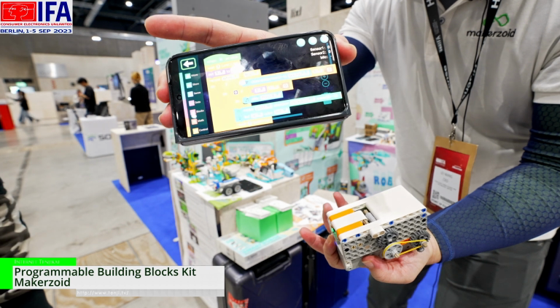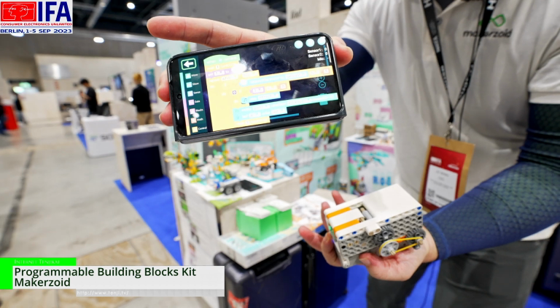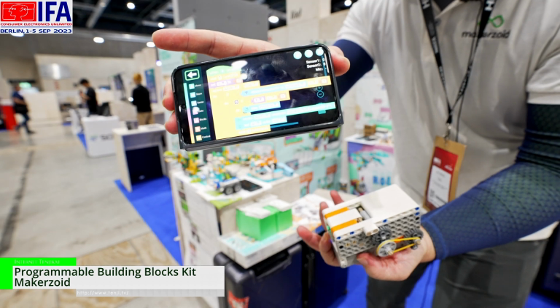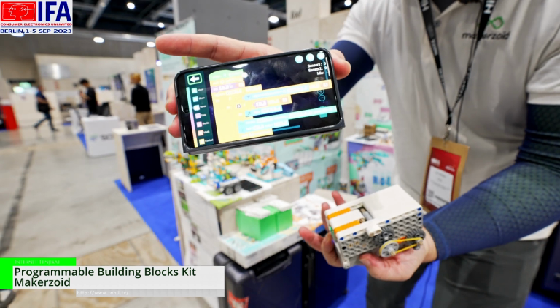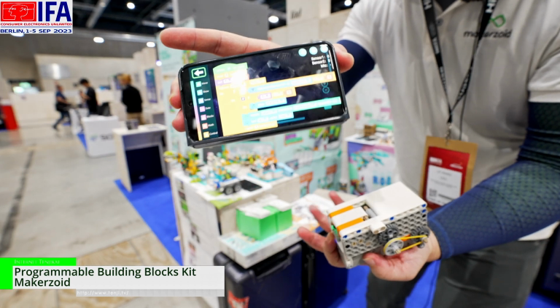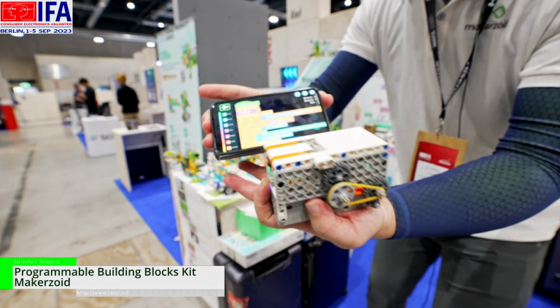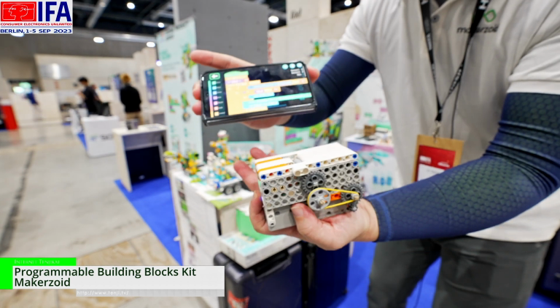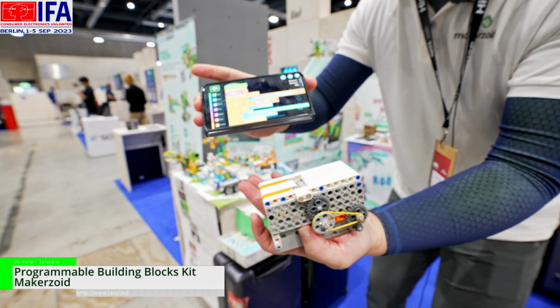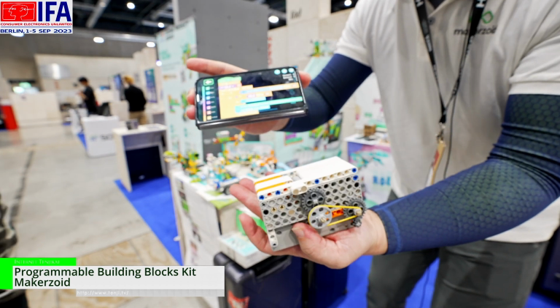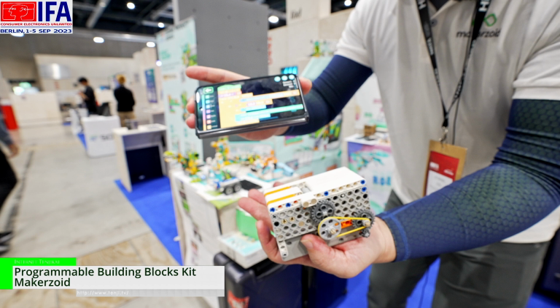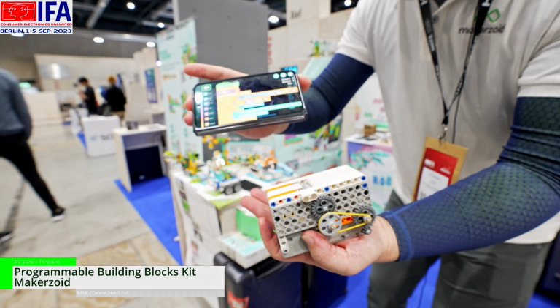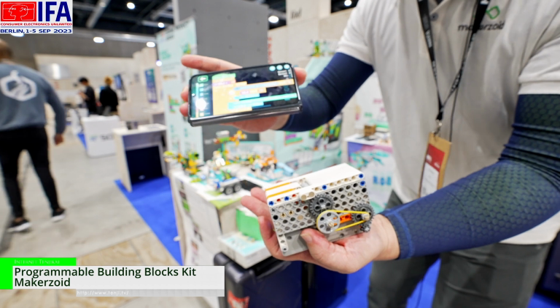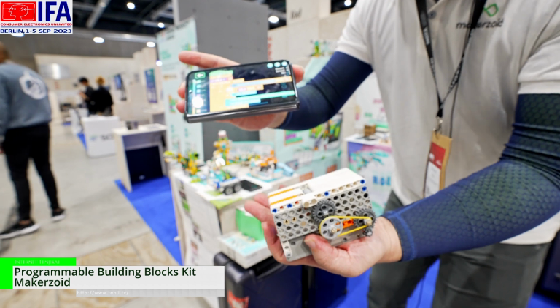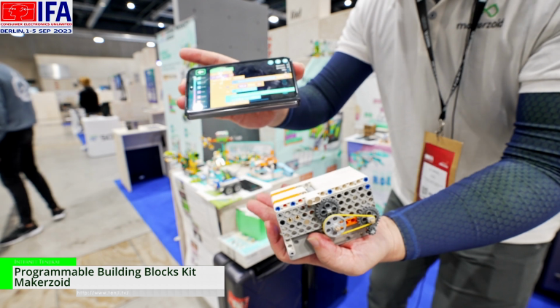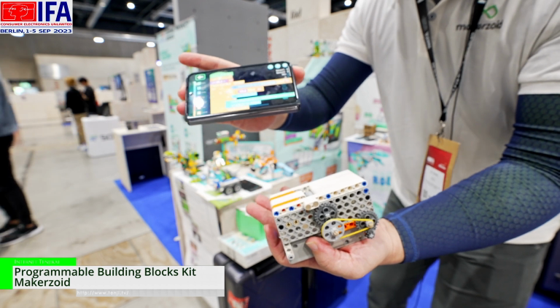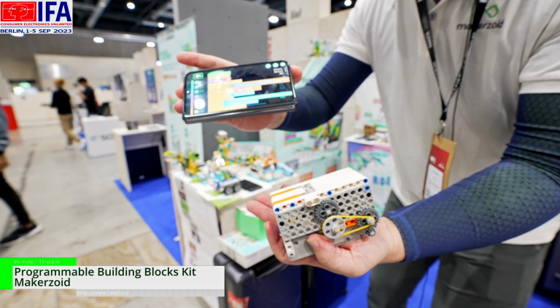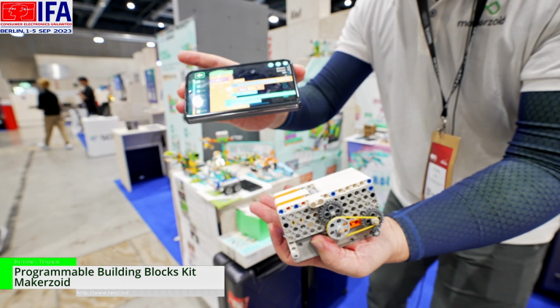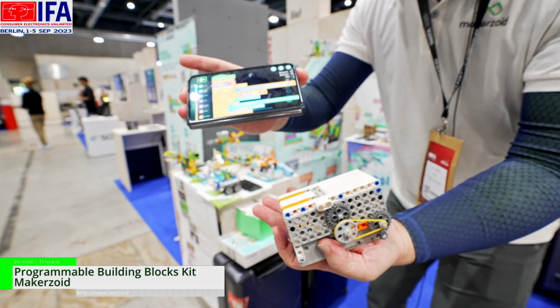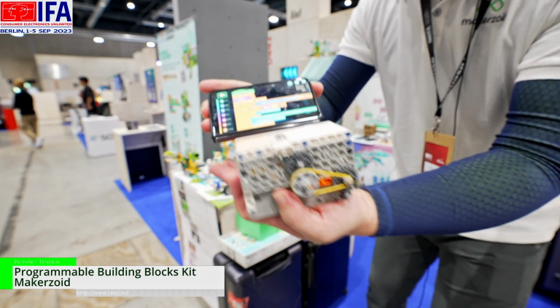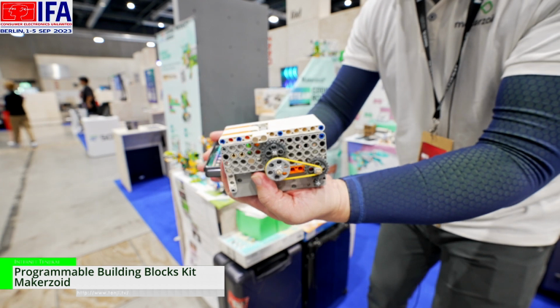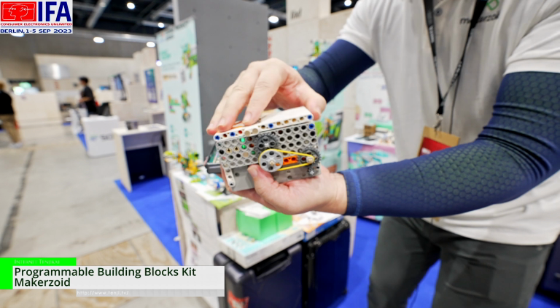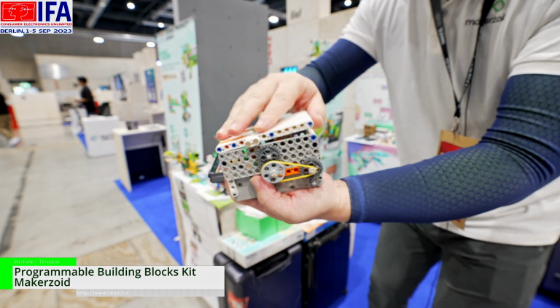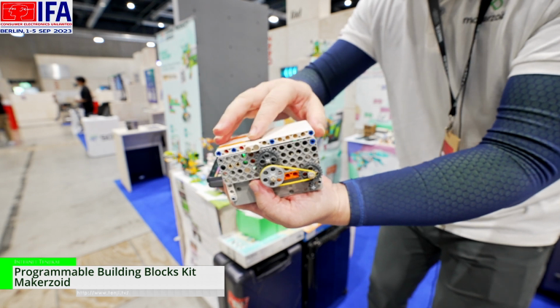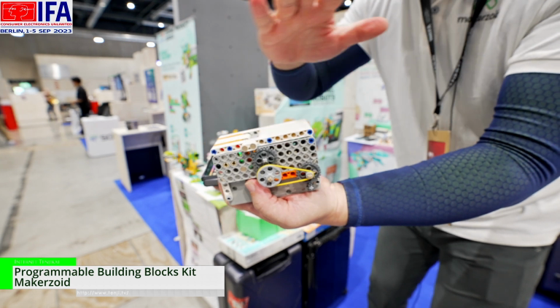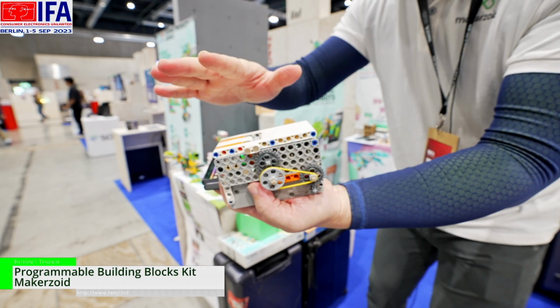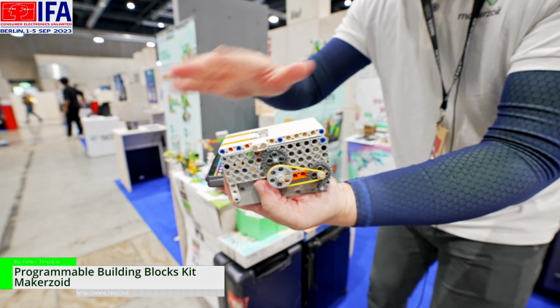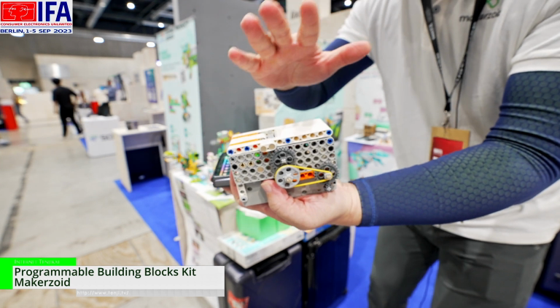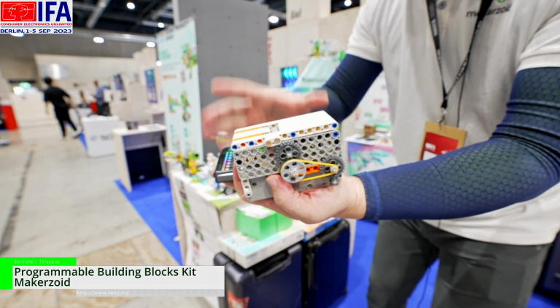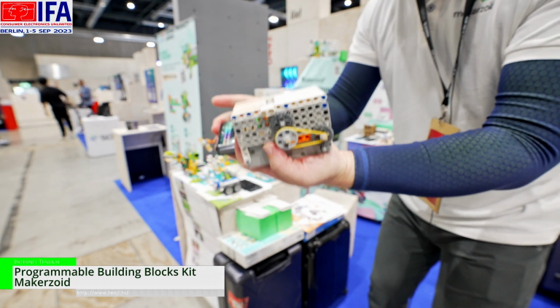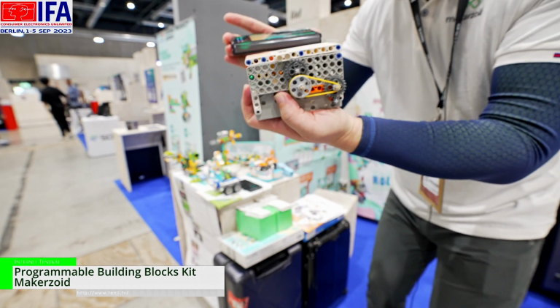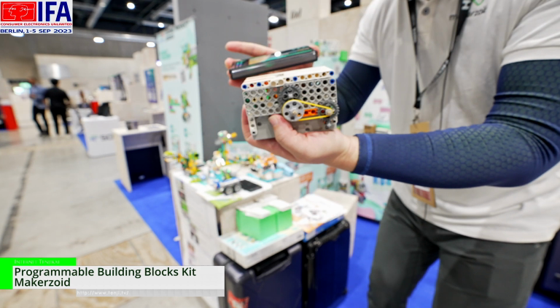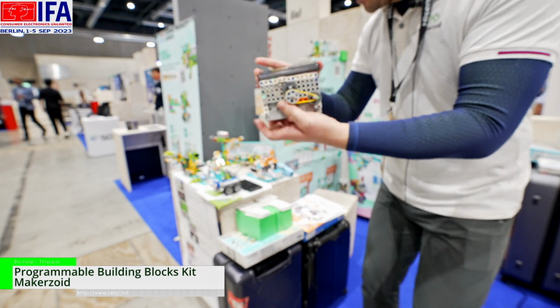We can set a condition in the coding. If the distance is longer, the music starts to work and the motor starts to work. If the distance is zero, the music stops and the motor stops. This is physically how it works.